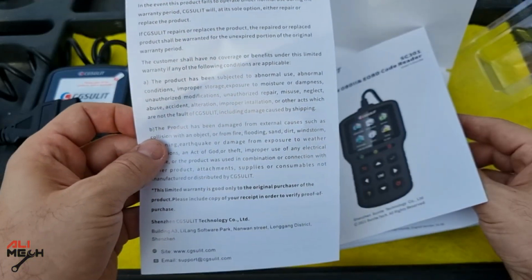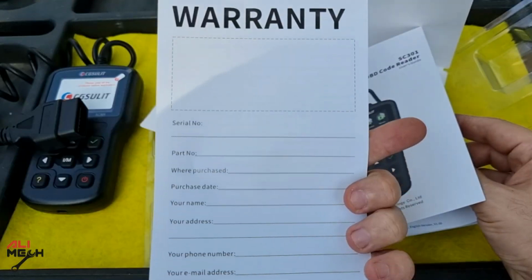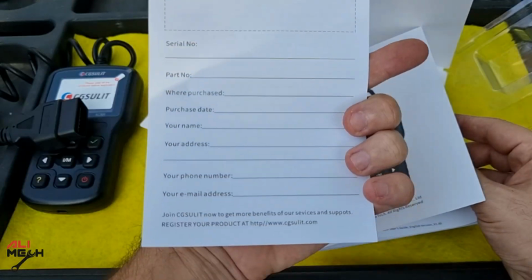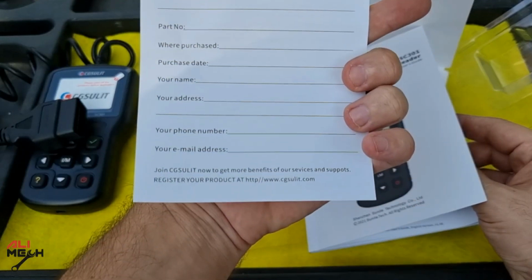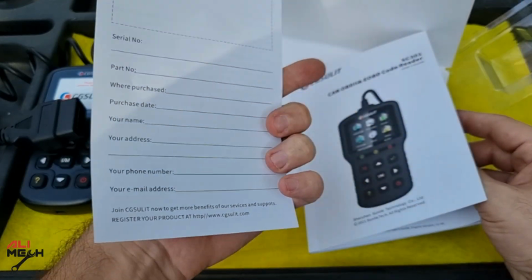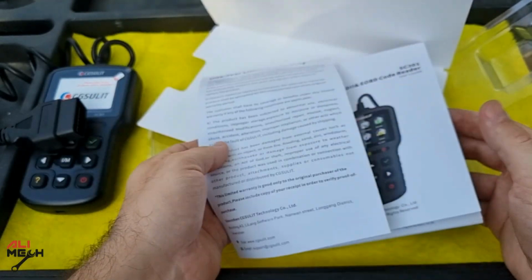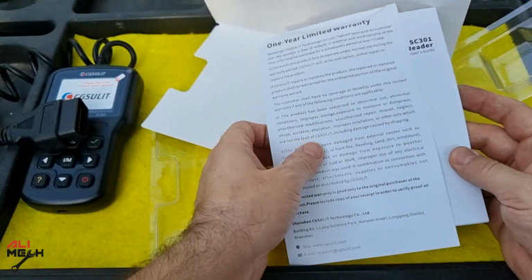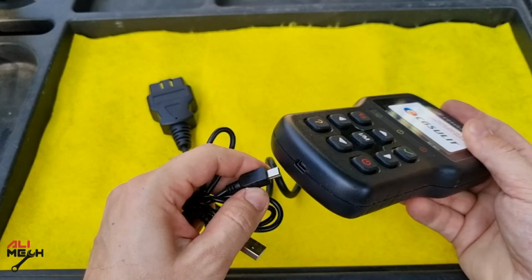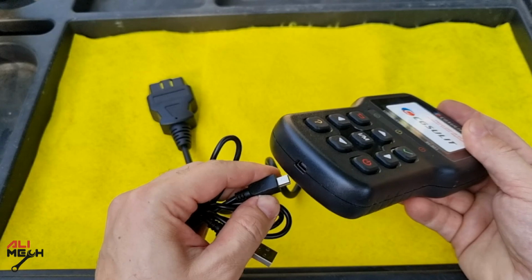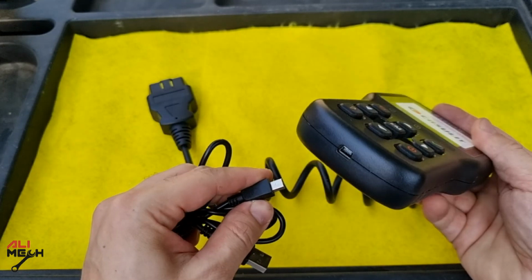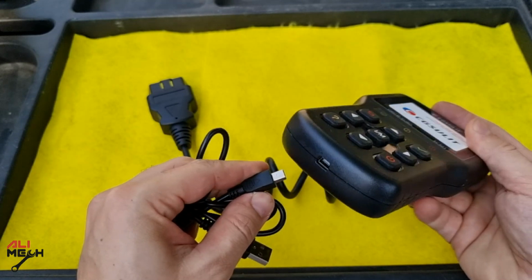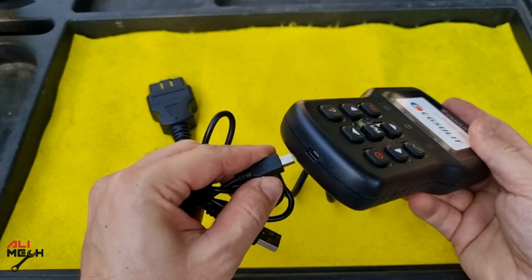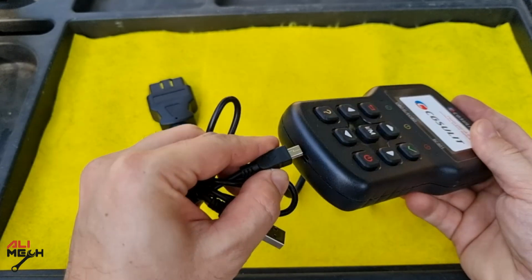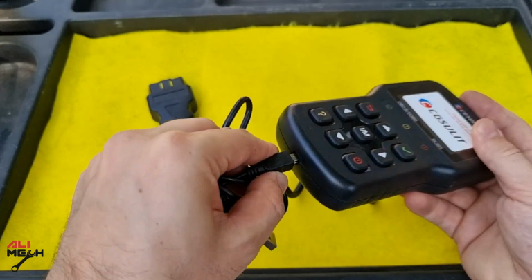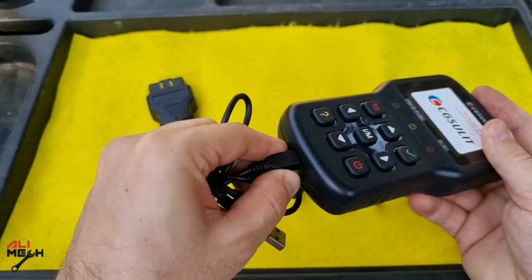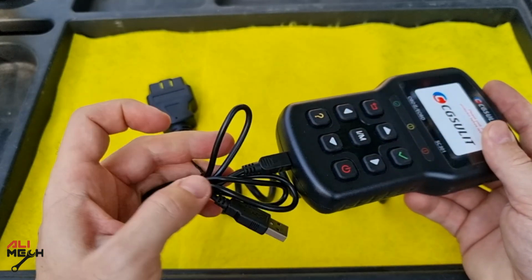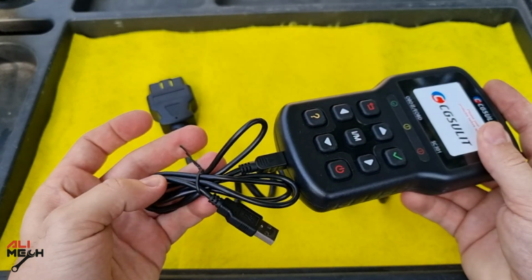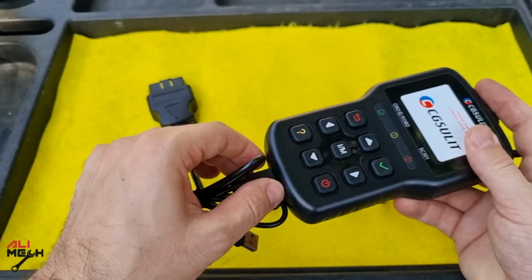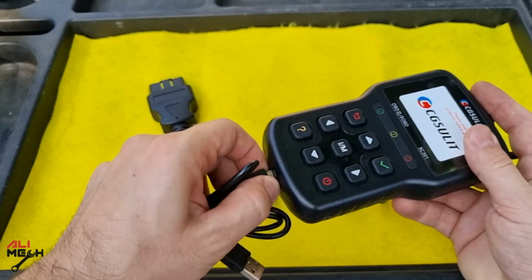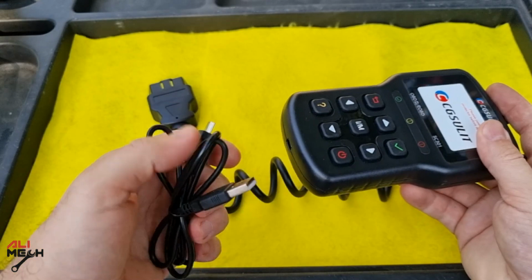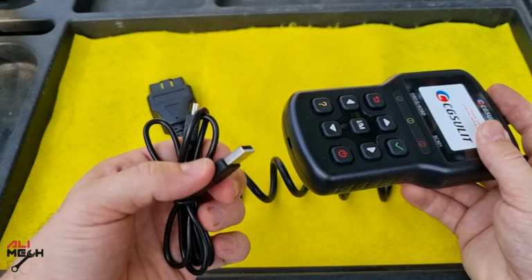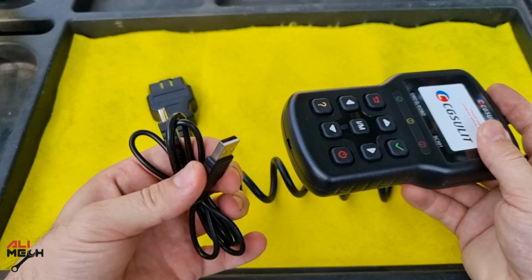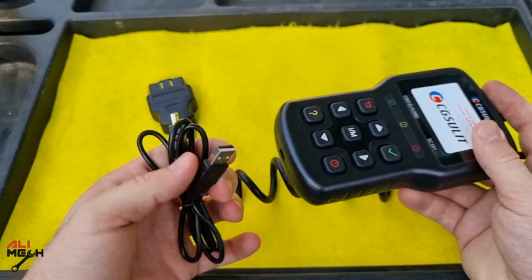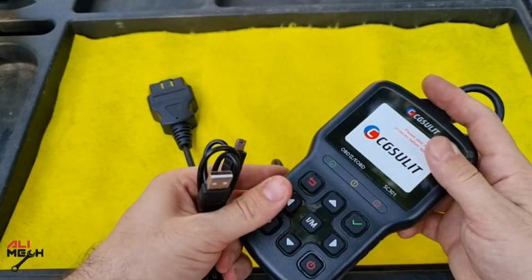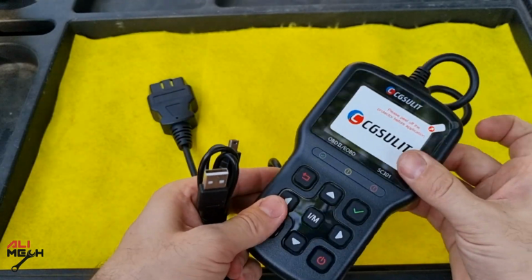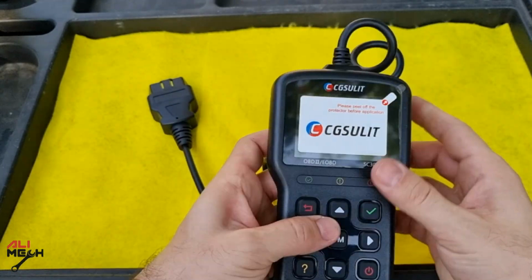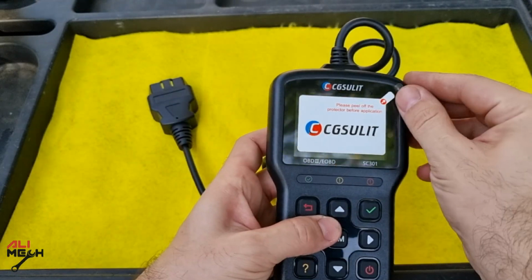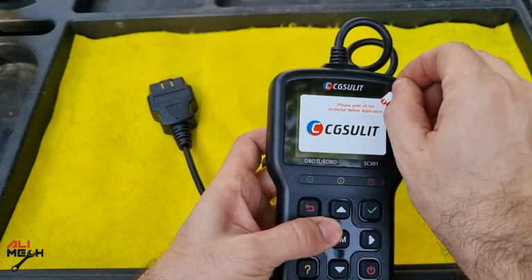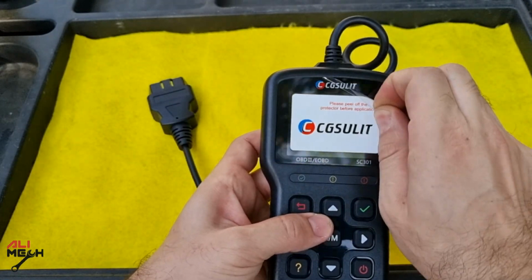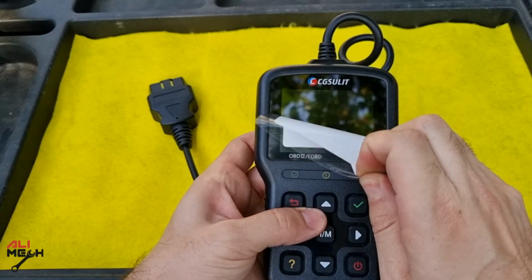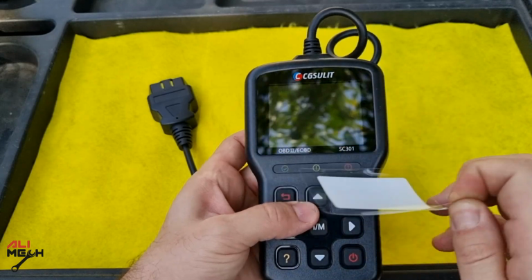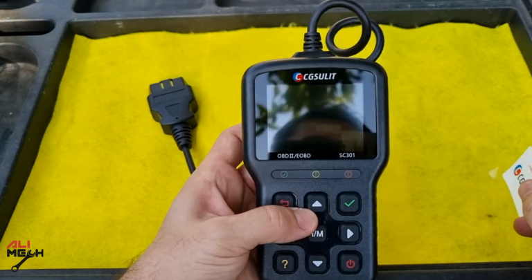You can fill the warranty card up and send it in to get one year of warranty. They also provide a USB cable for lifetime free updates and printing data that you previously saved in the CG Solid storage, but you need to install the CG Solid software first on your computer.